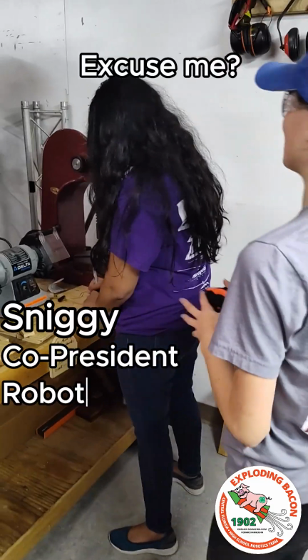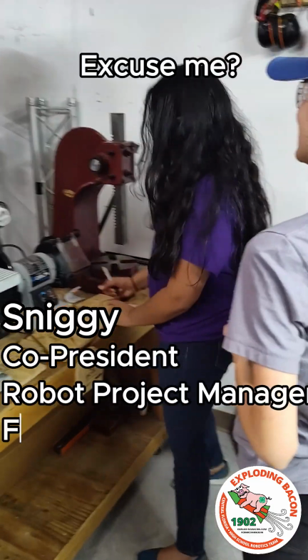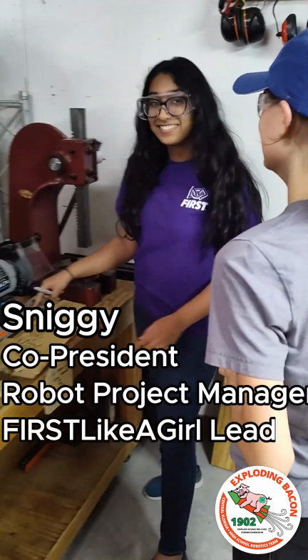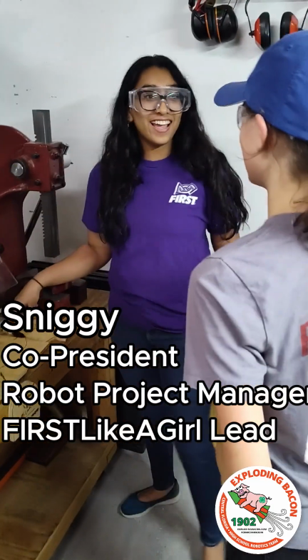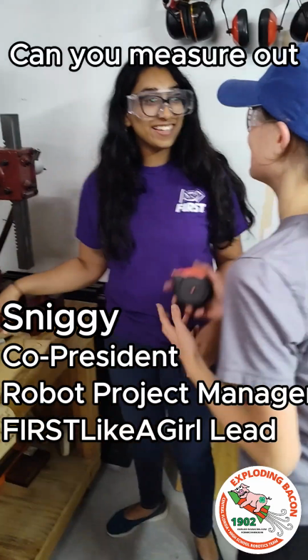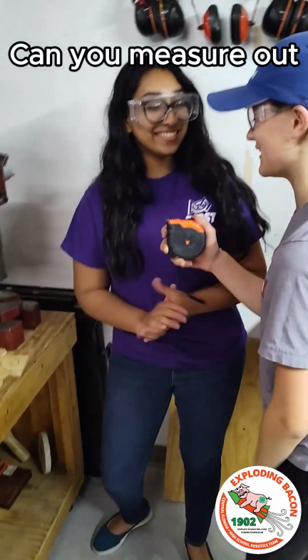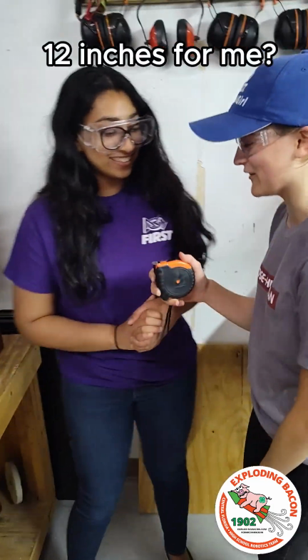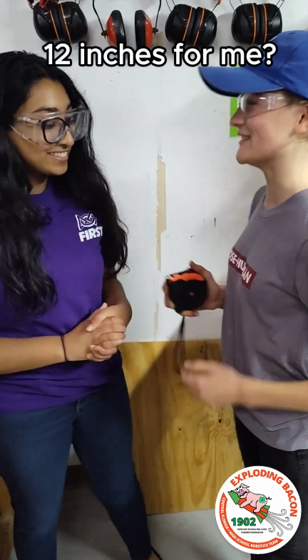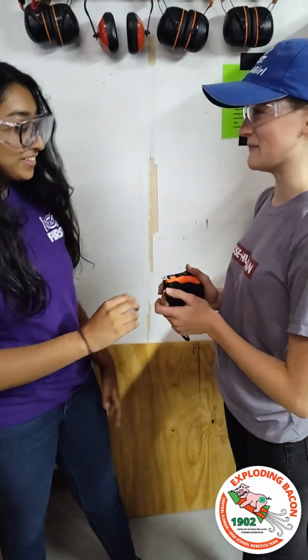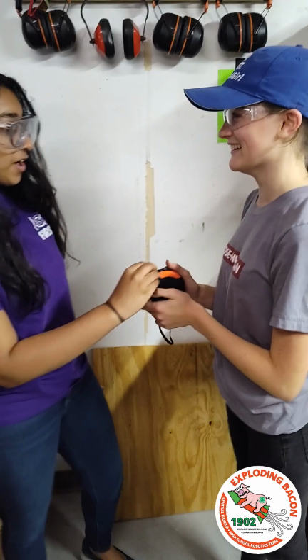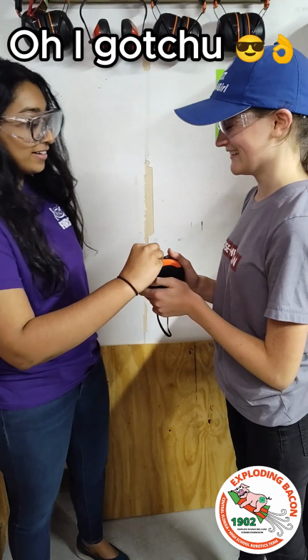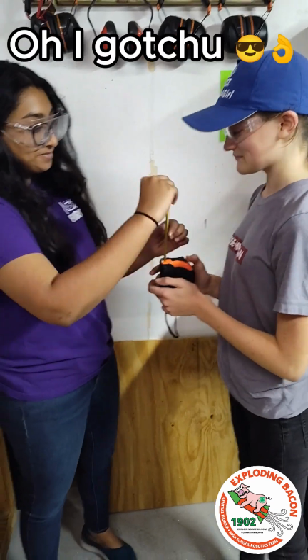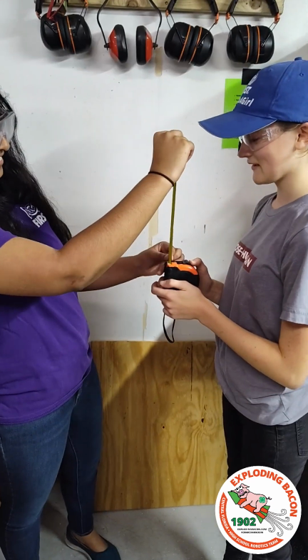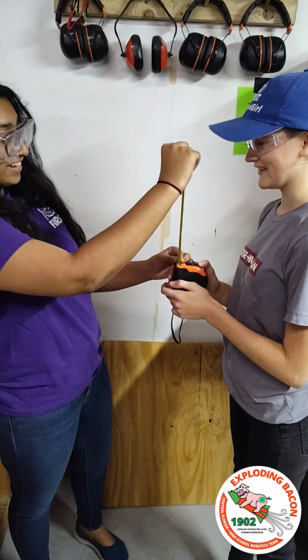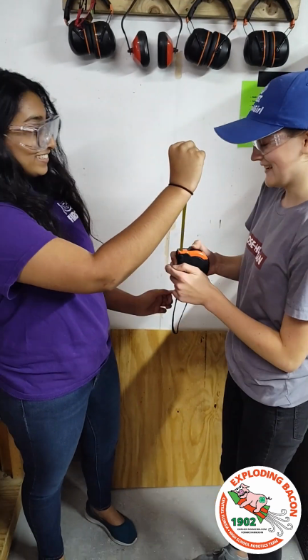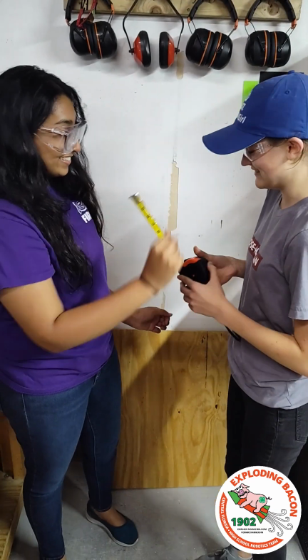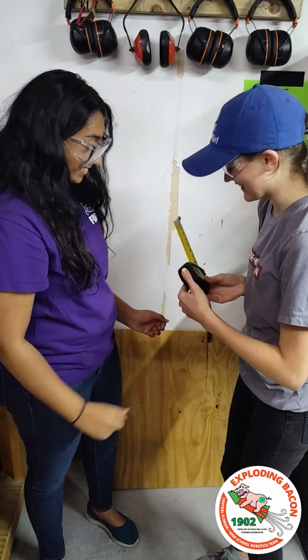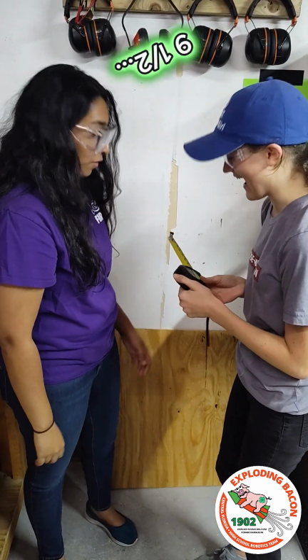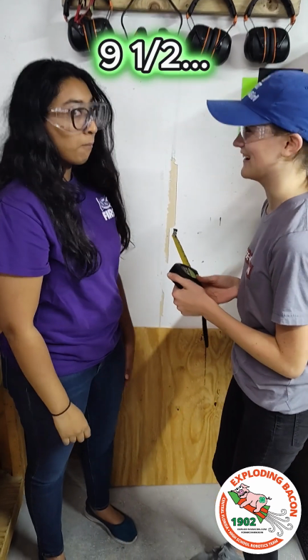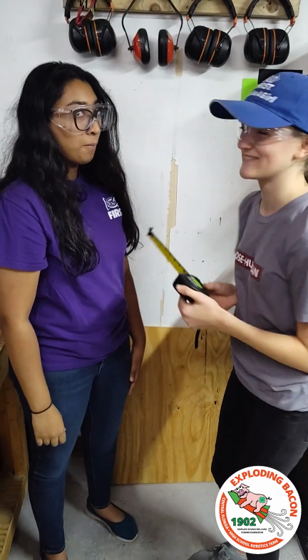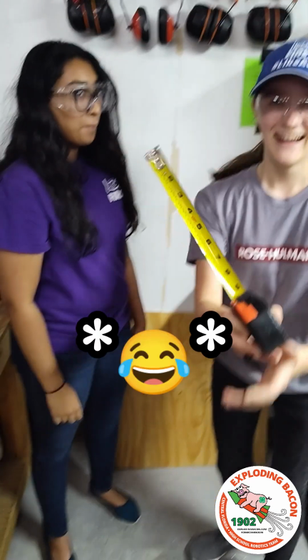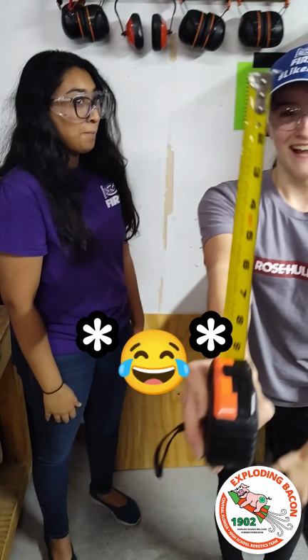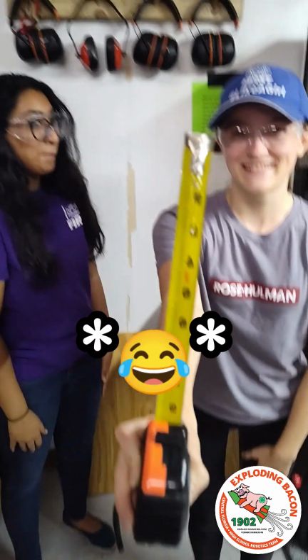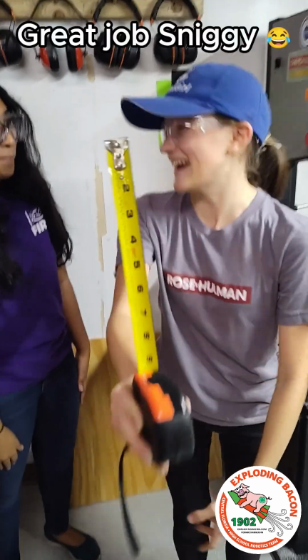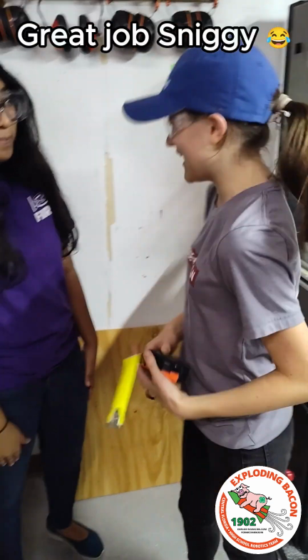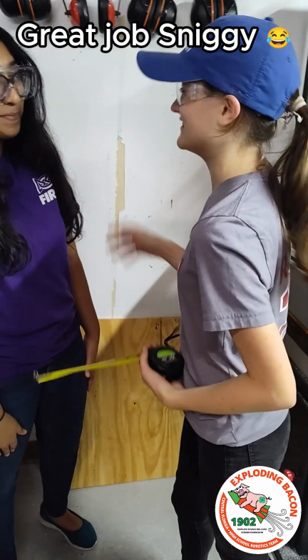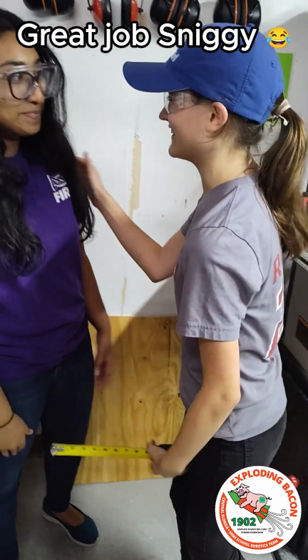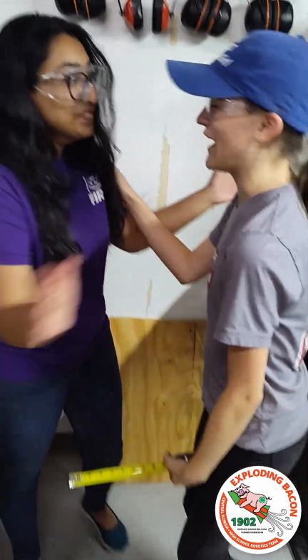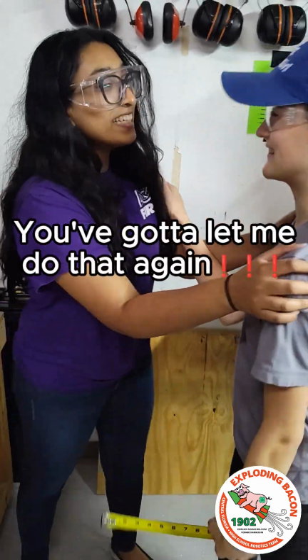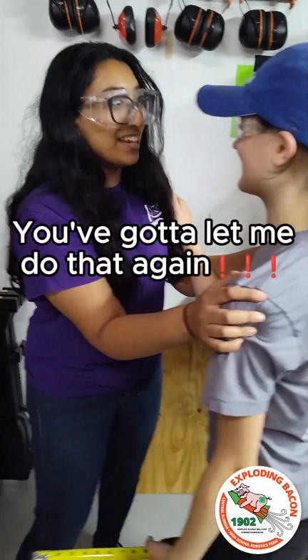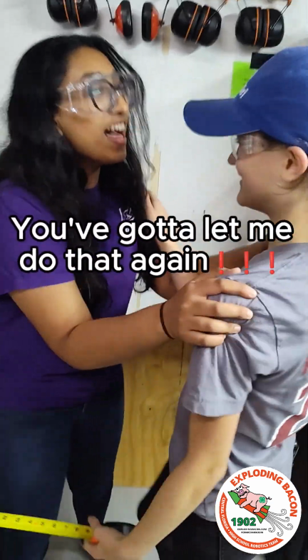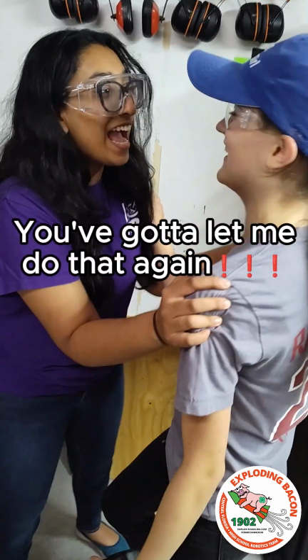Can you measure out 12 inches for me? Oh my gosh. 9 and a half. Great job. We got to do it again!